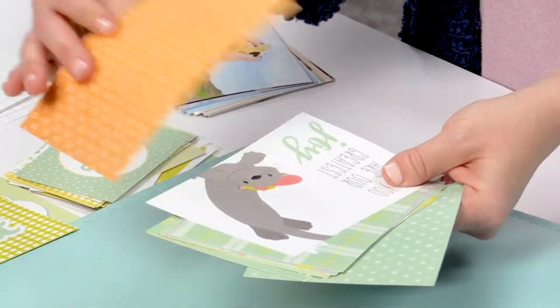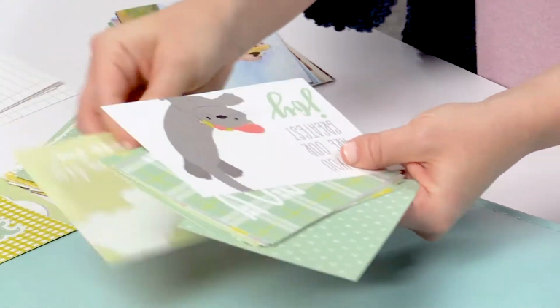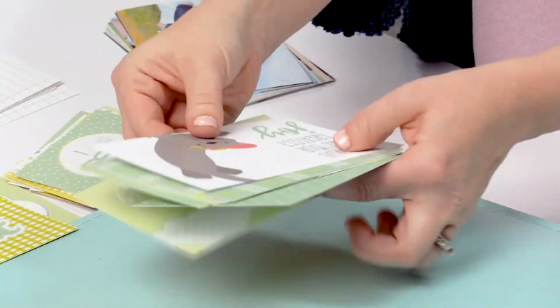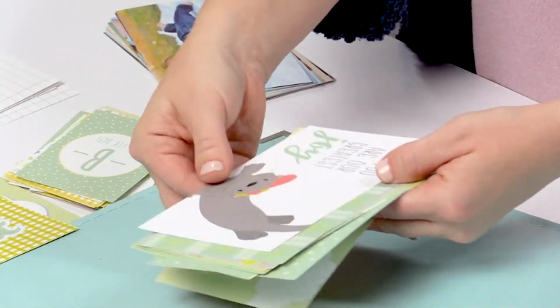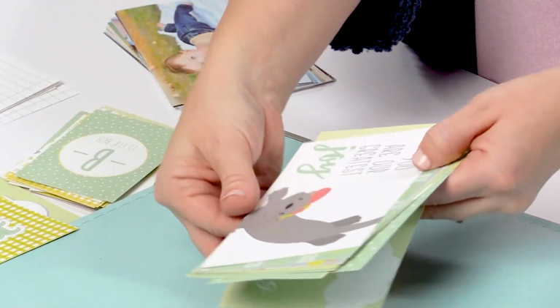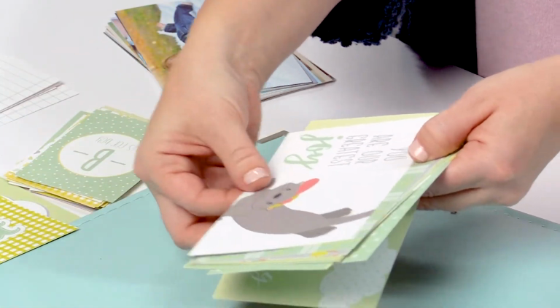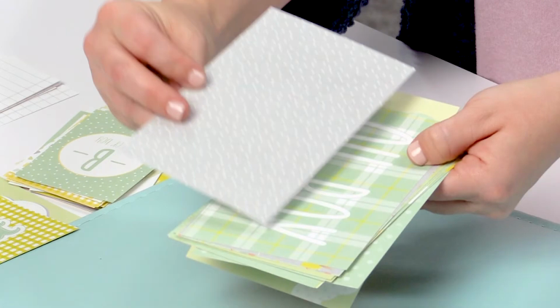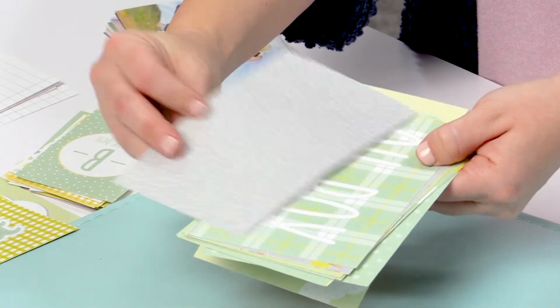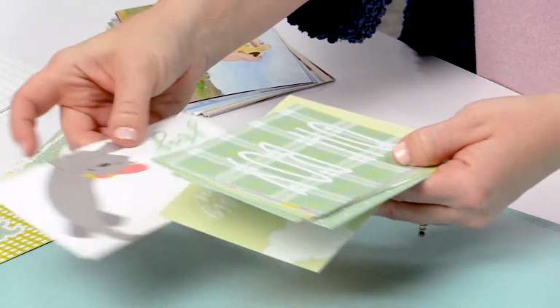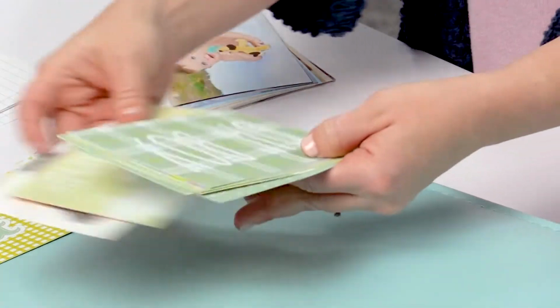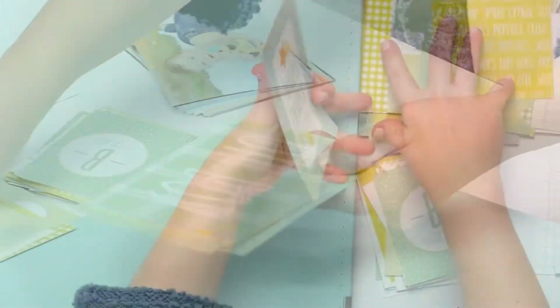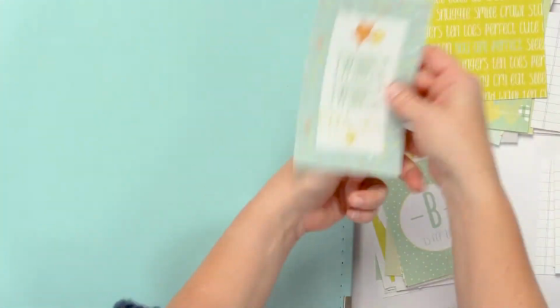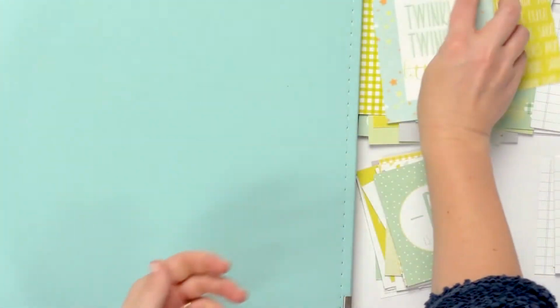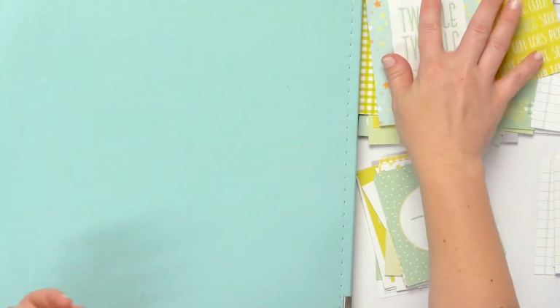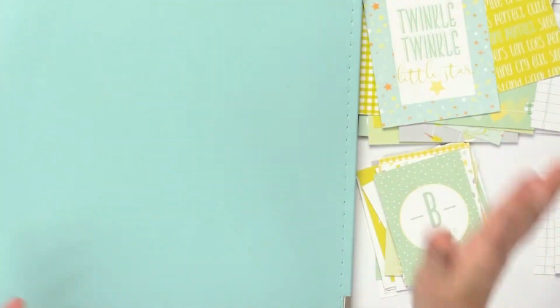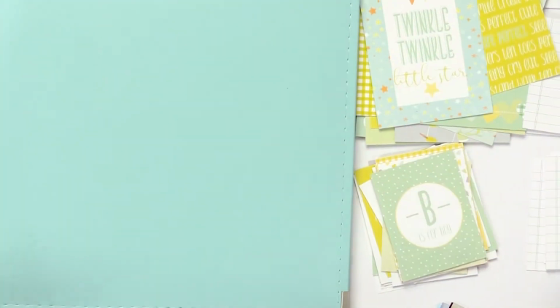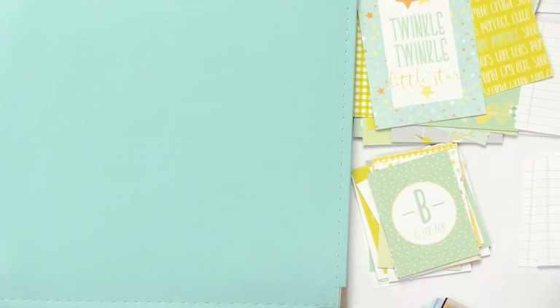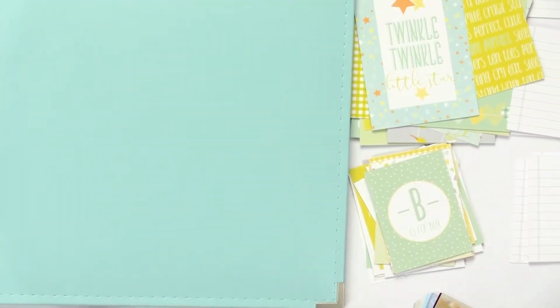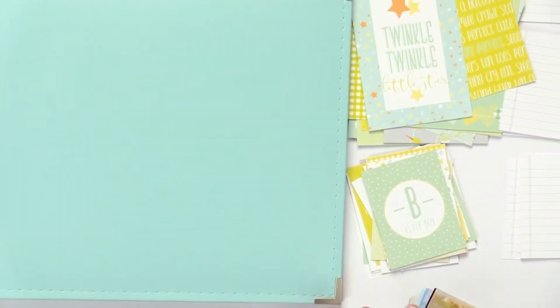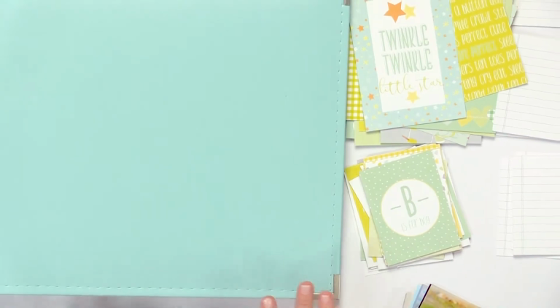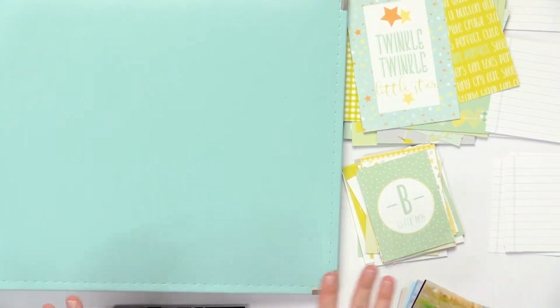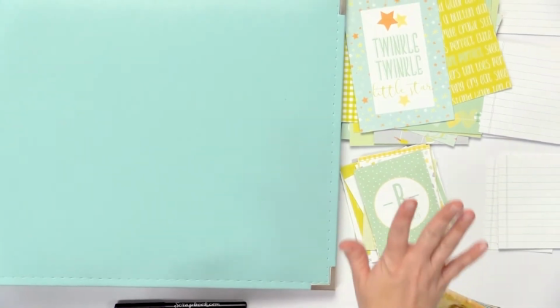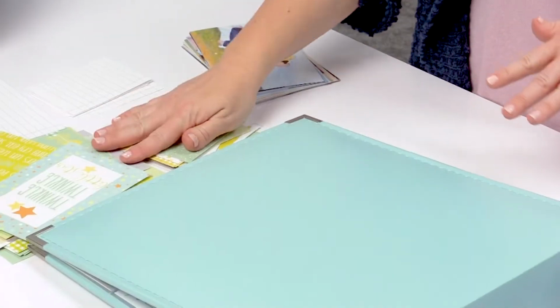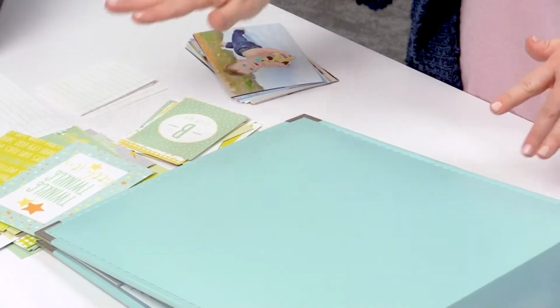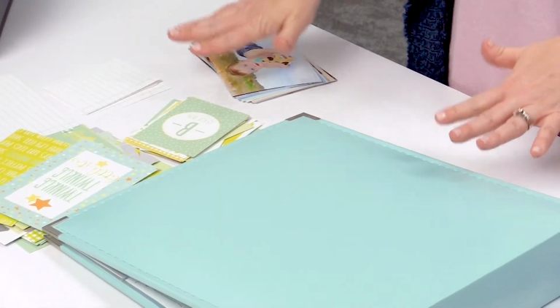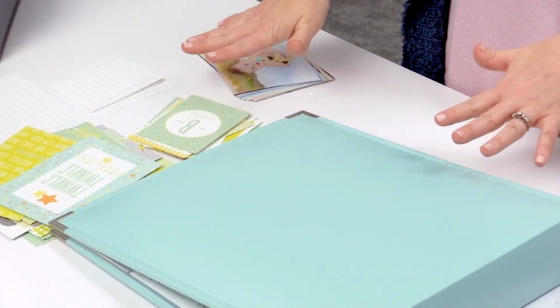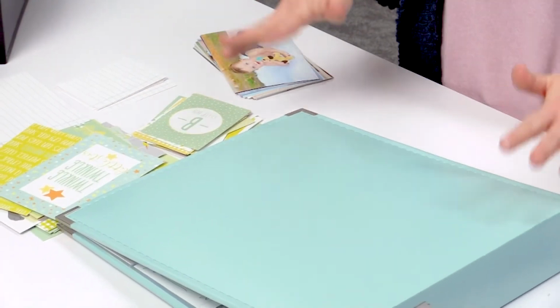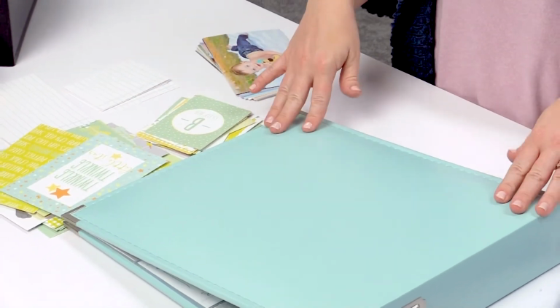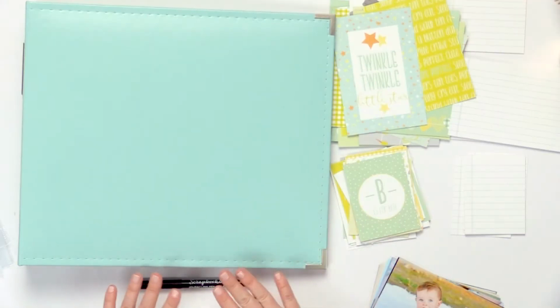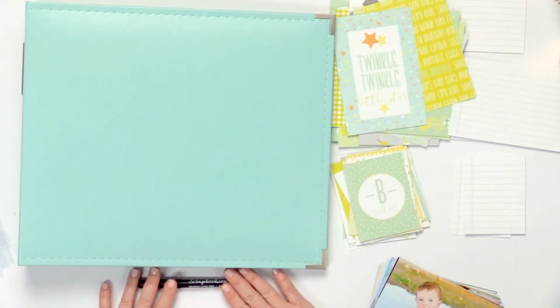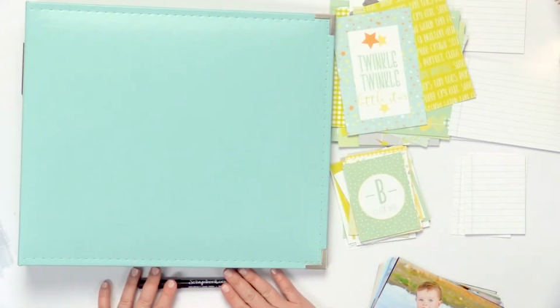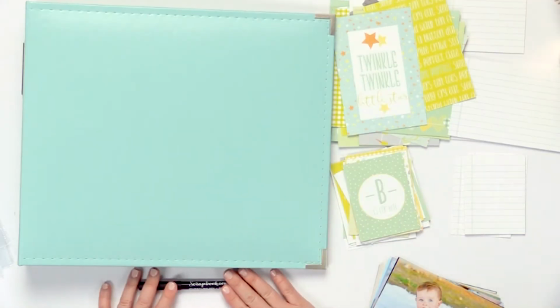So we'll go through some of these — I love this seal, it's so cute. When you're ready to put together your album, it's really easy as using the cards, photos, your album, and the pen that comes with your kit.